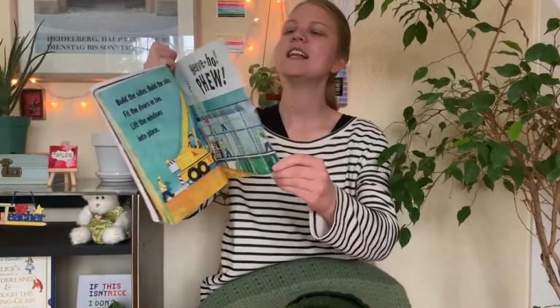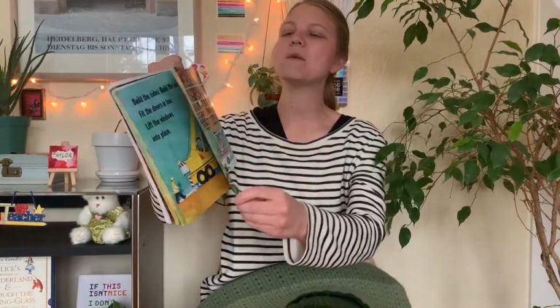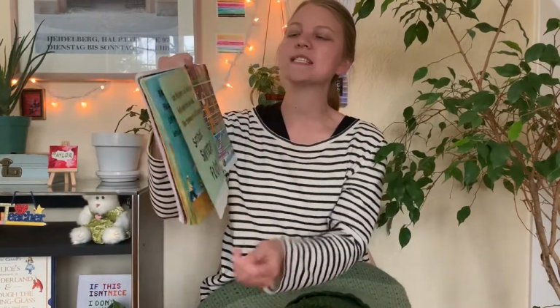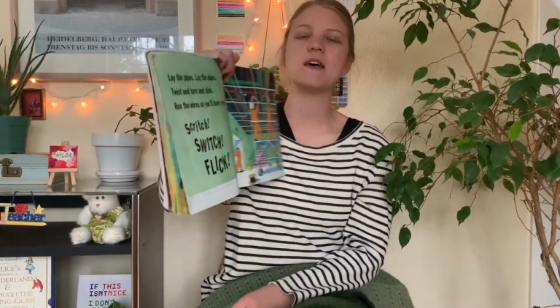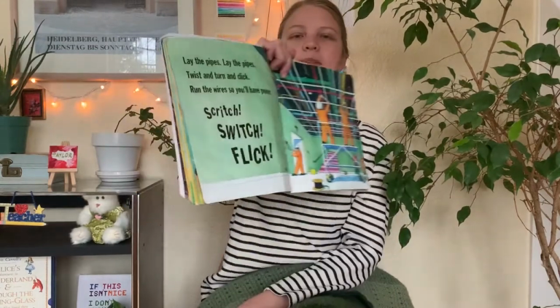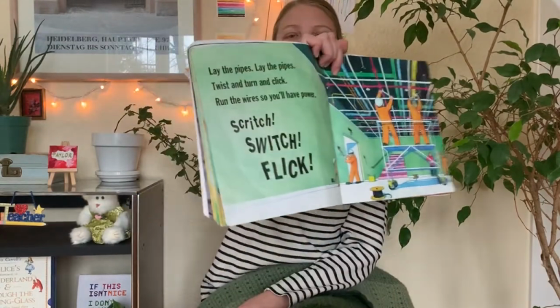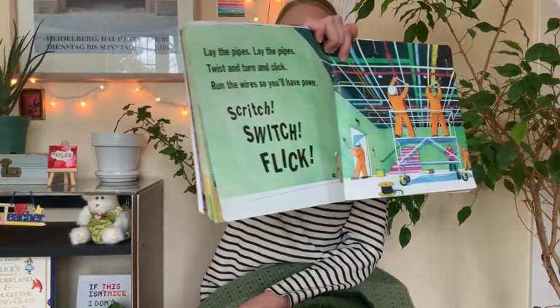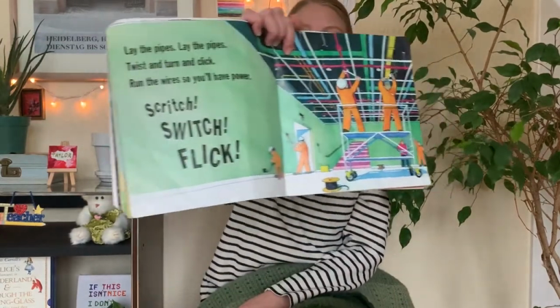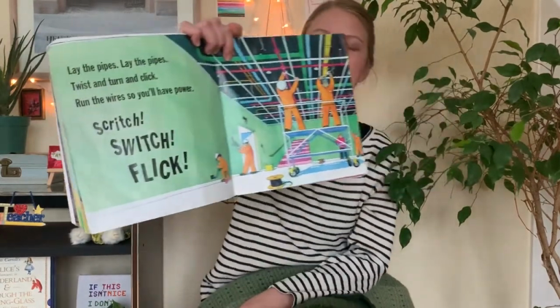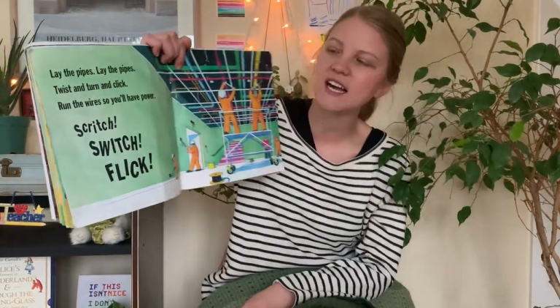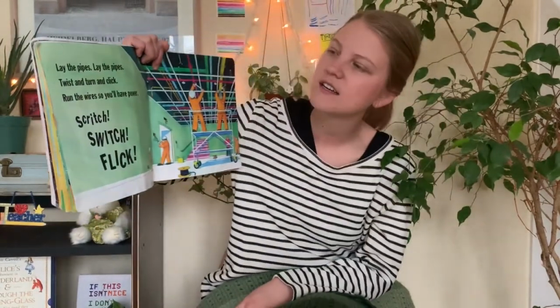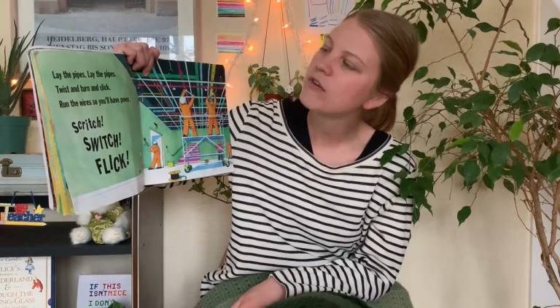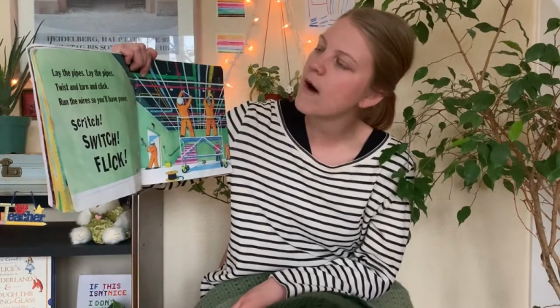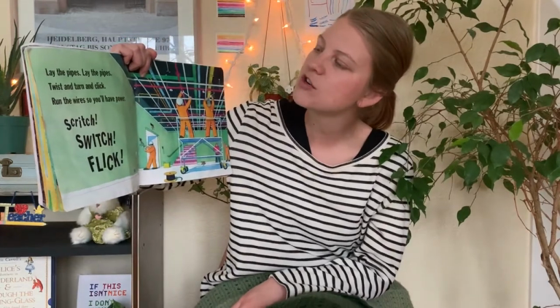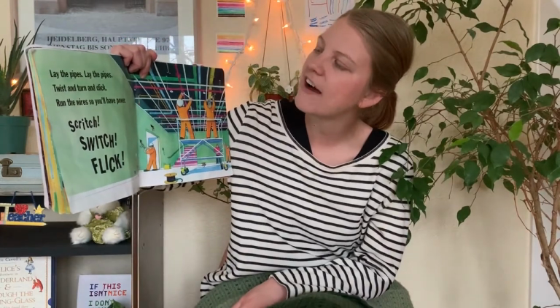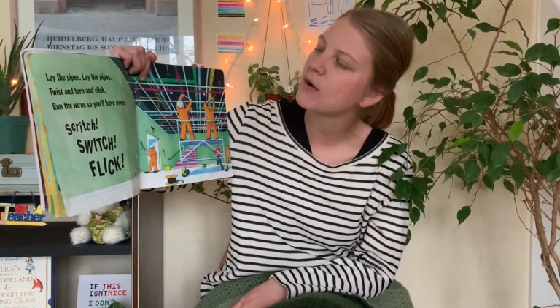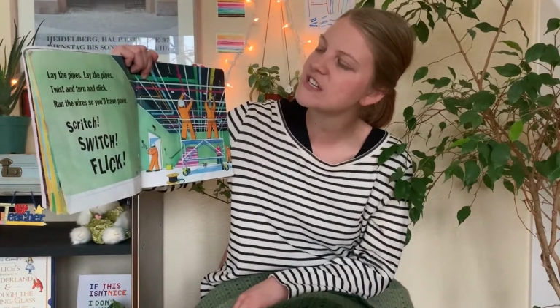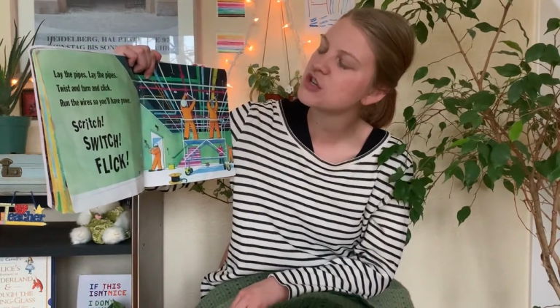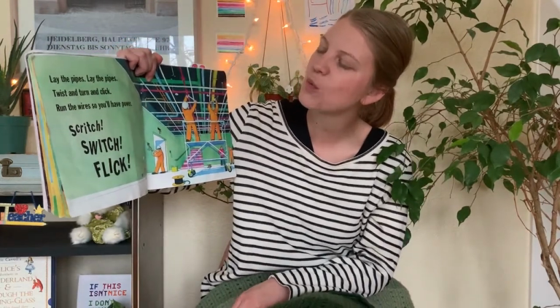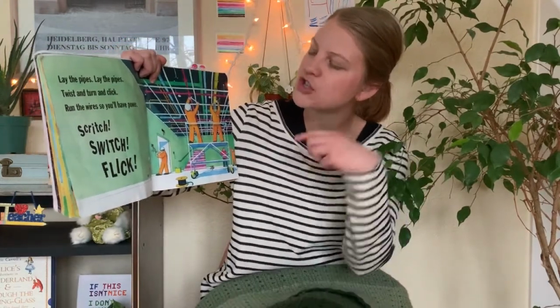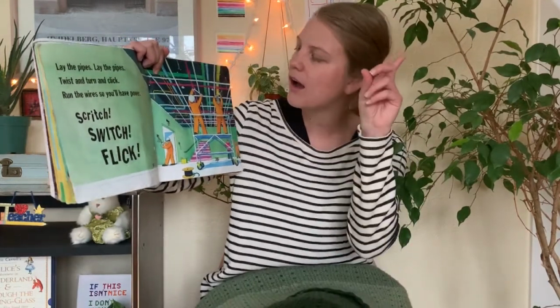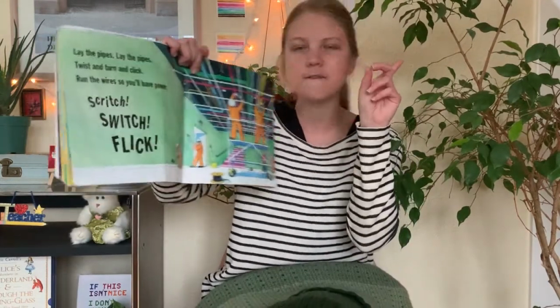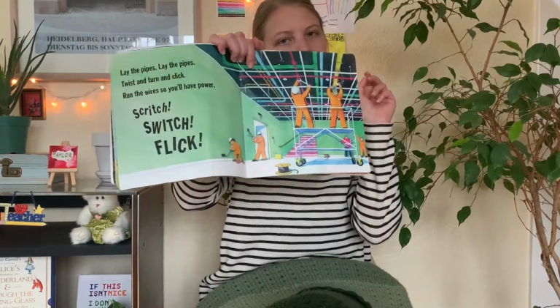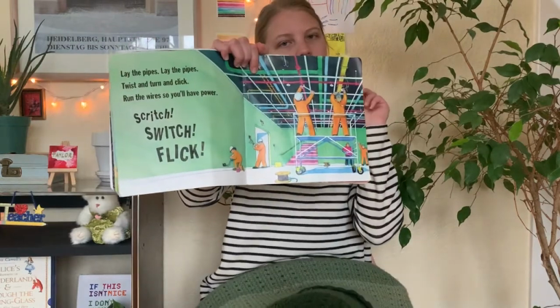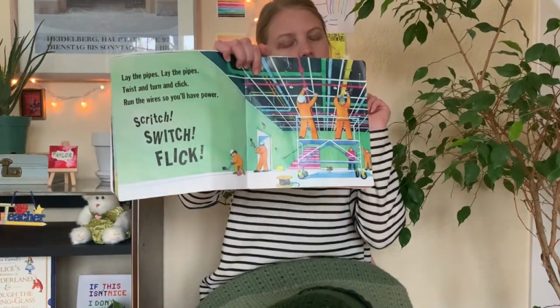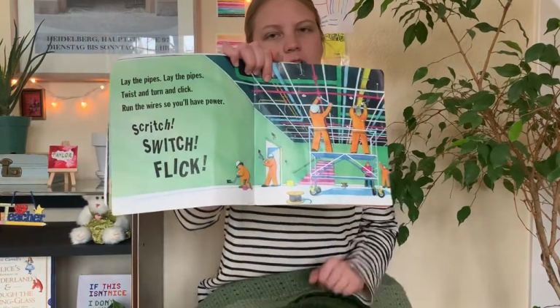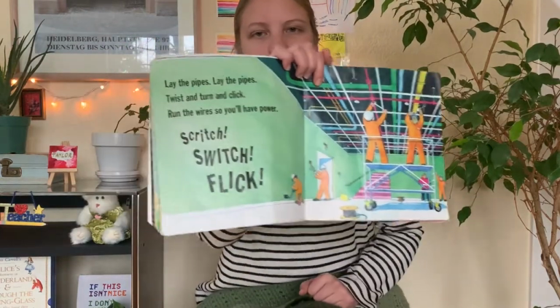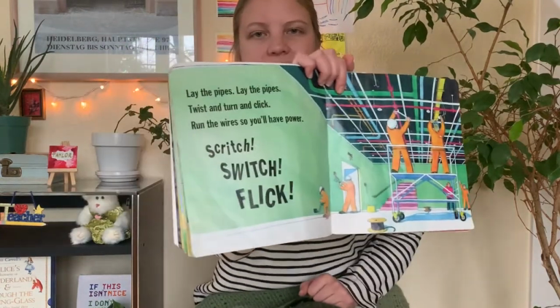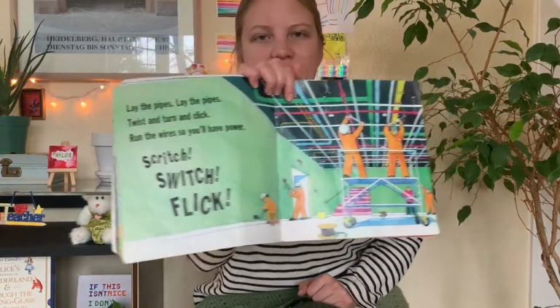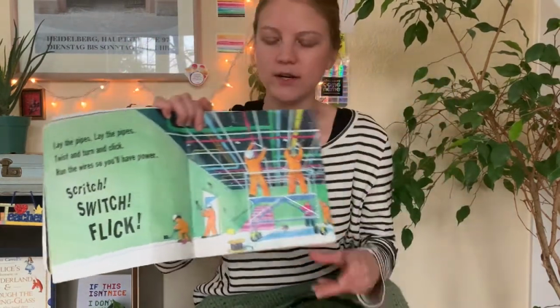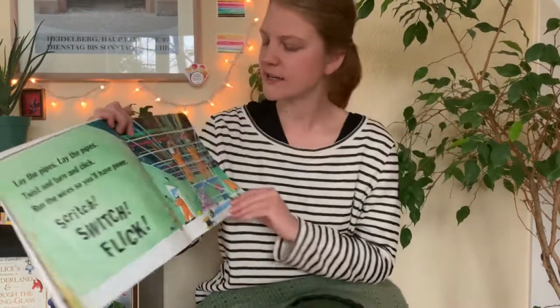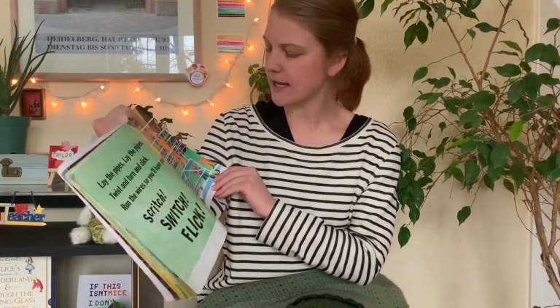Lay the pipes. Lay the pipes. Twist and turn and click. Run the wires so you'll have power. Squooch. Switch. Flick. They're making it so they have power — electricity.